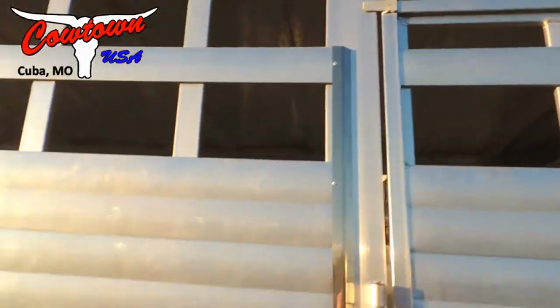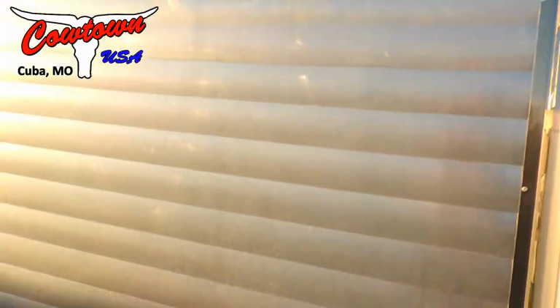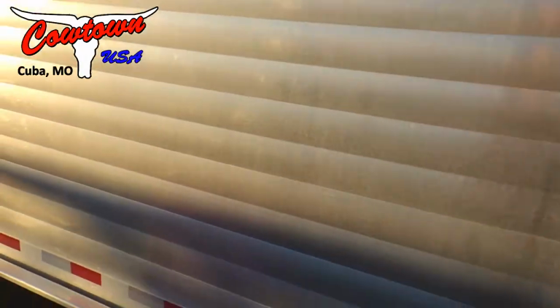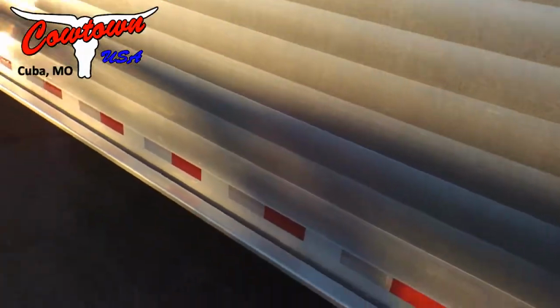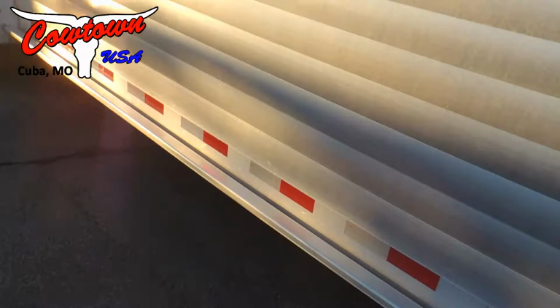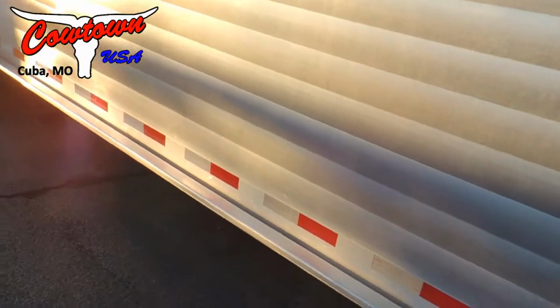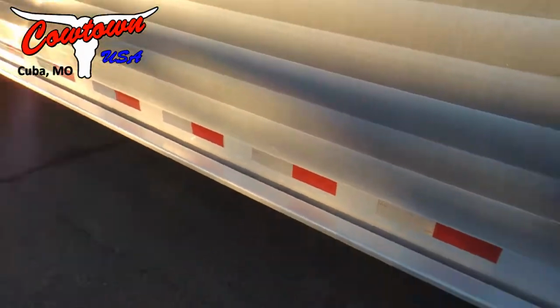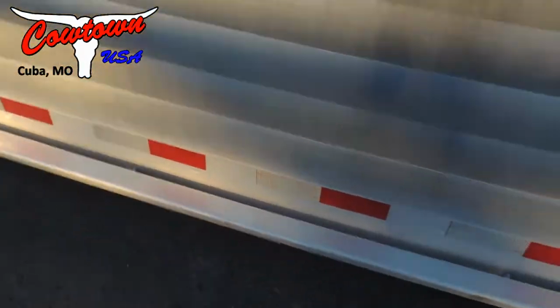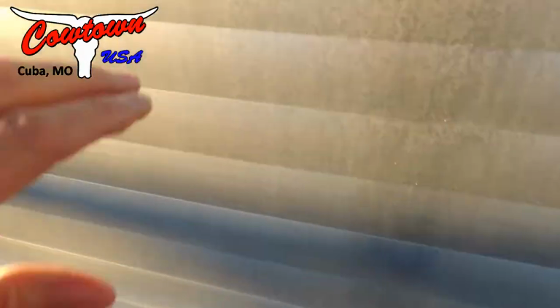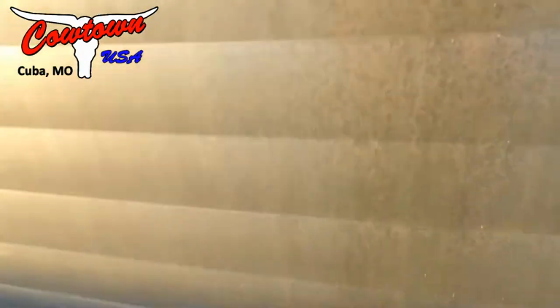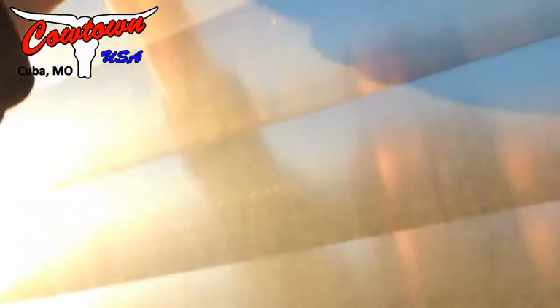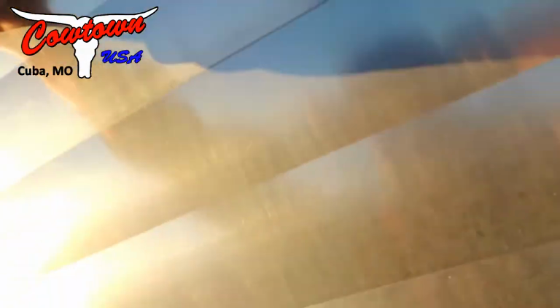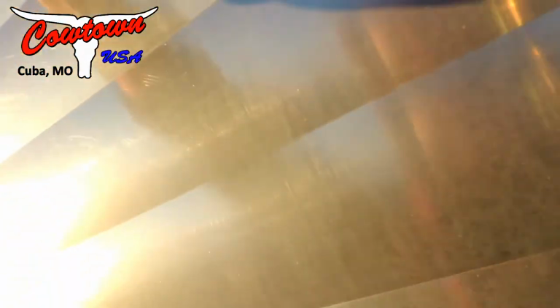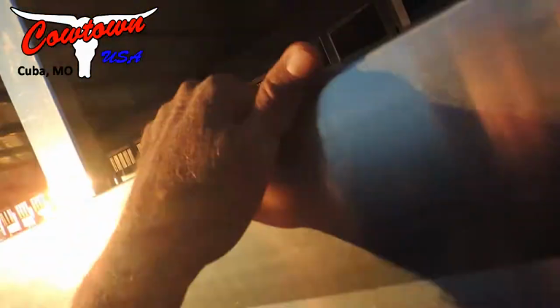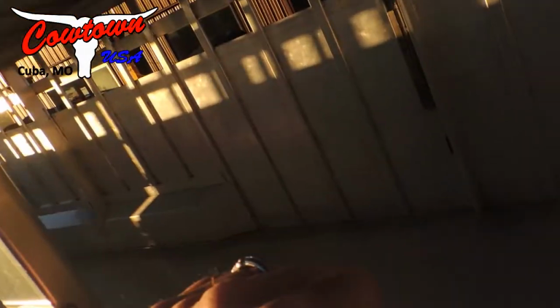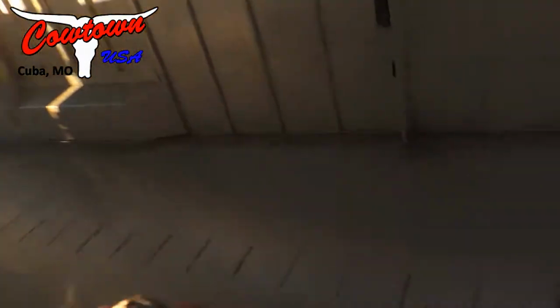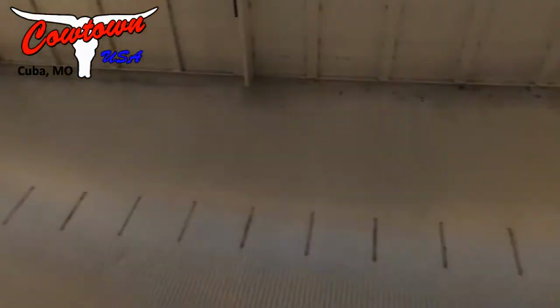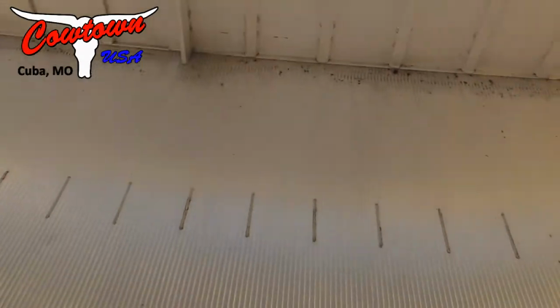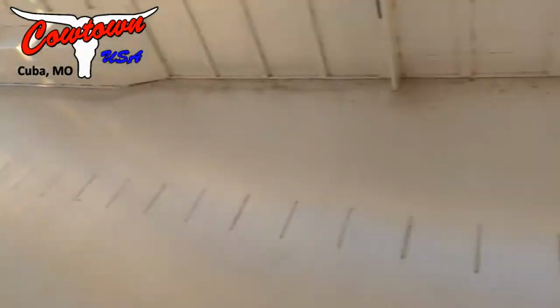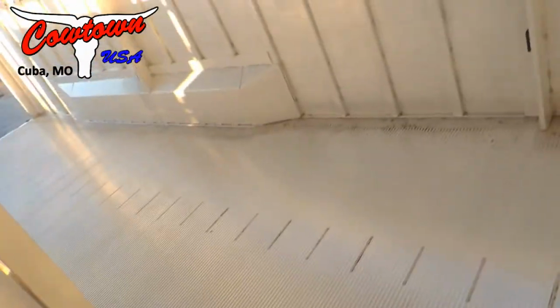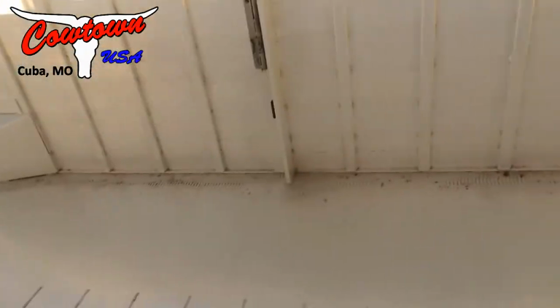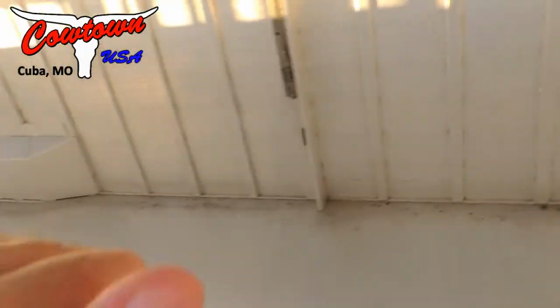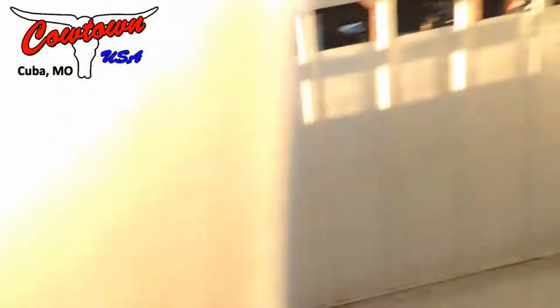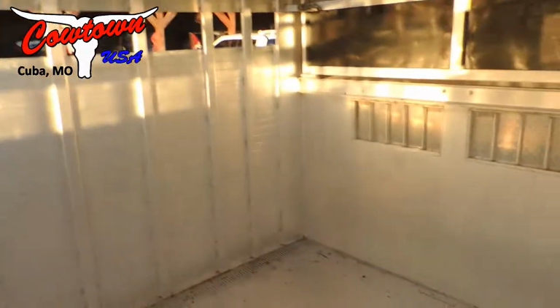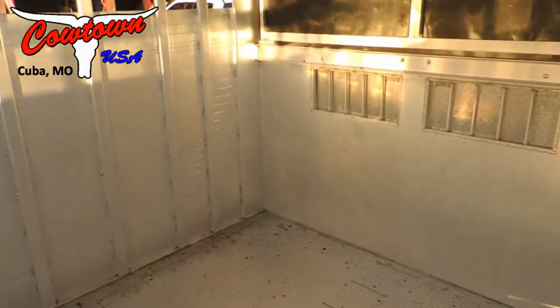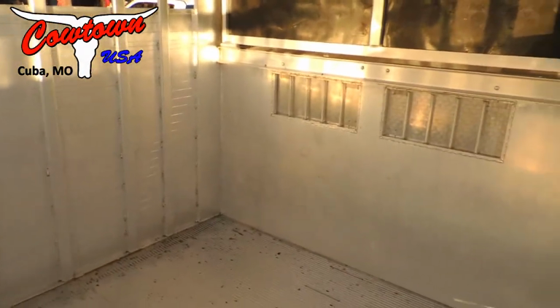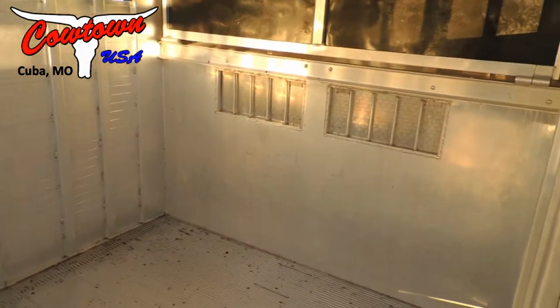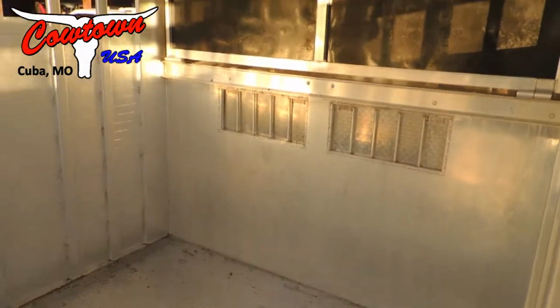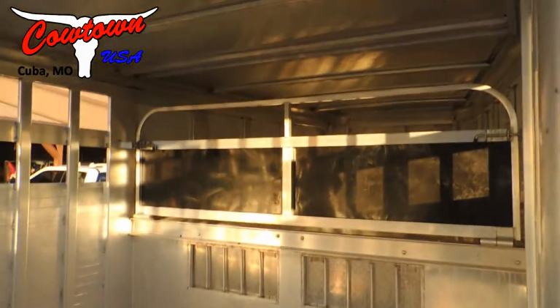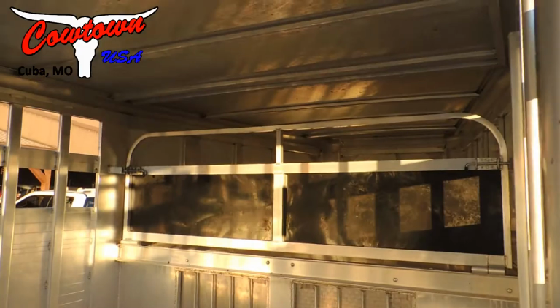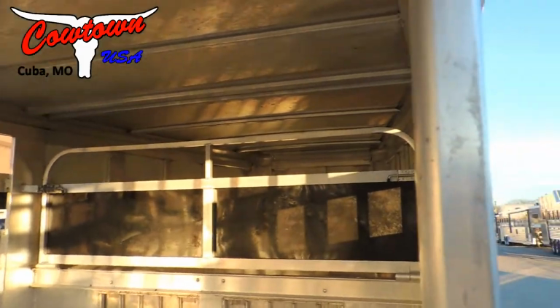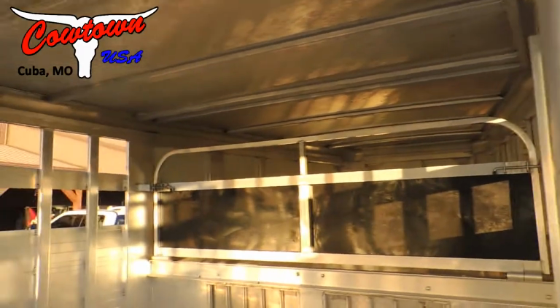All LED lighting. Got a step here — step right up here, look all in there, check your cattle. There's the back side of your vents, your calf gates.